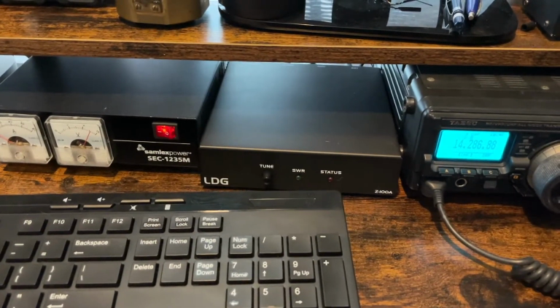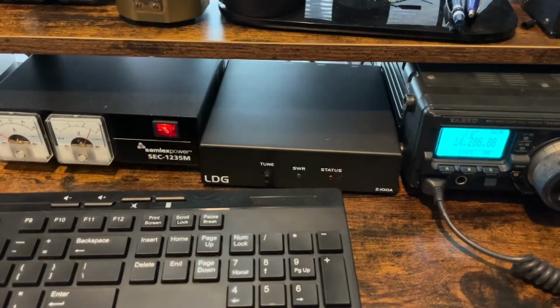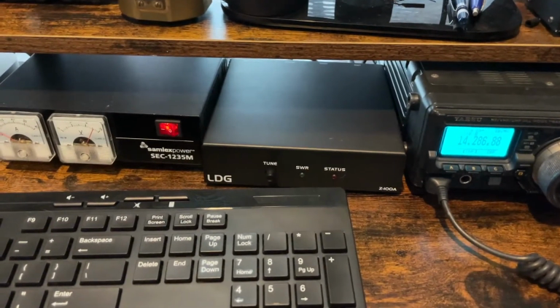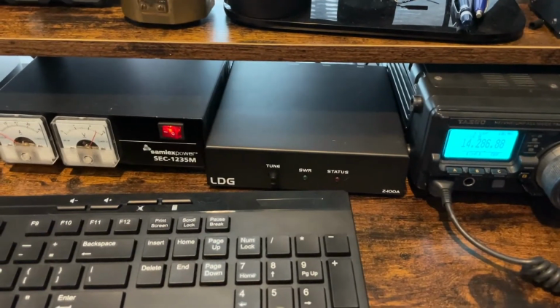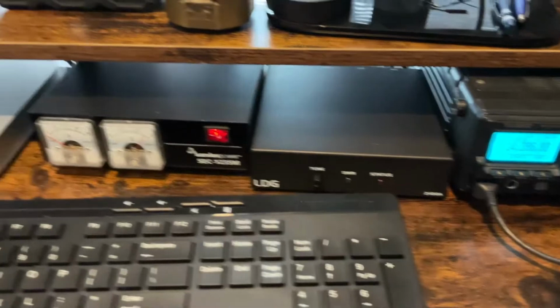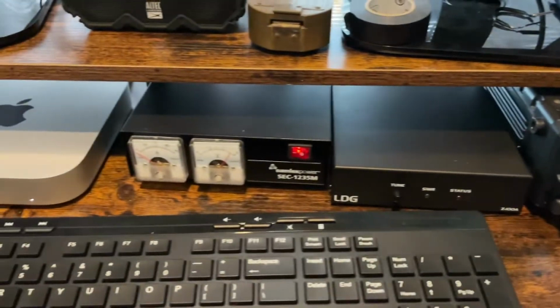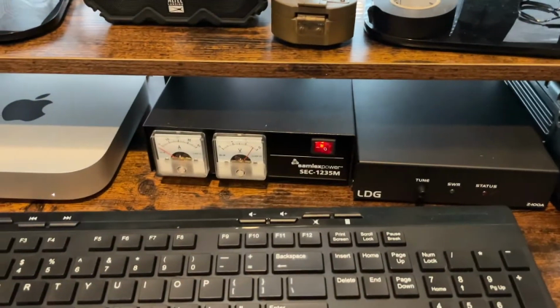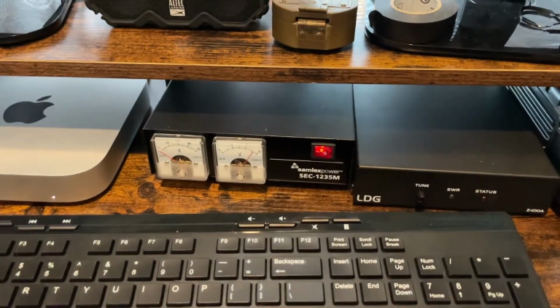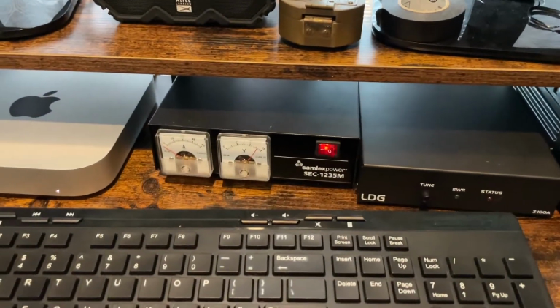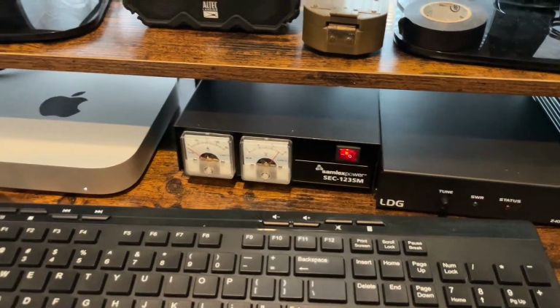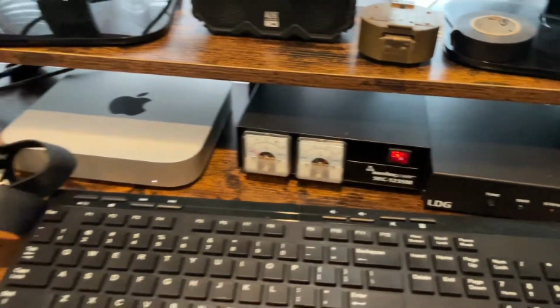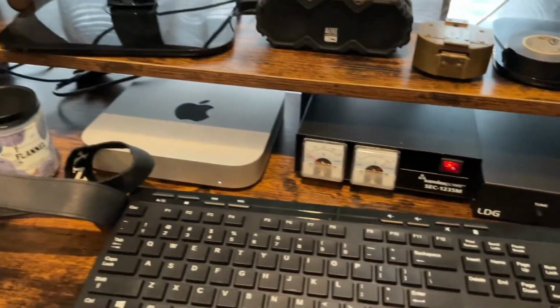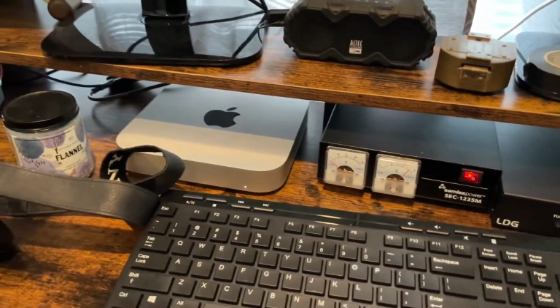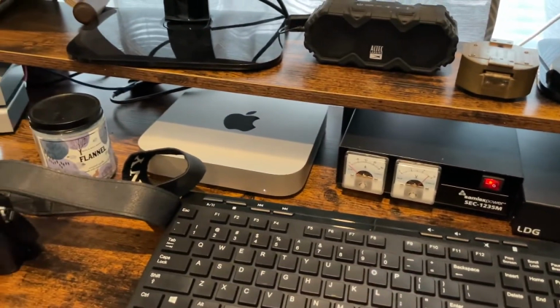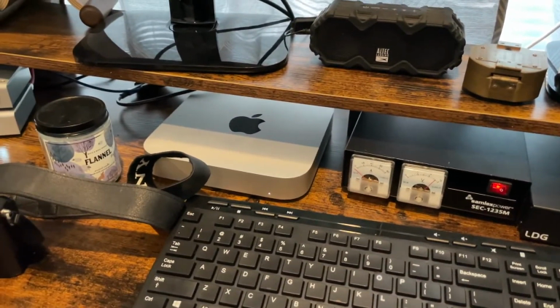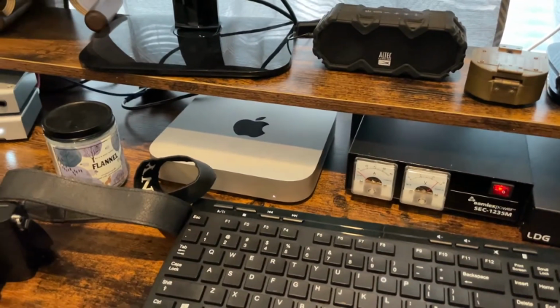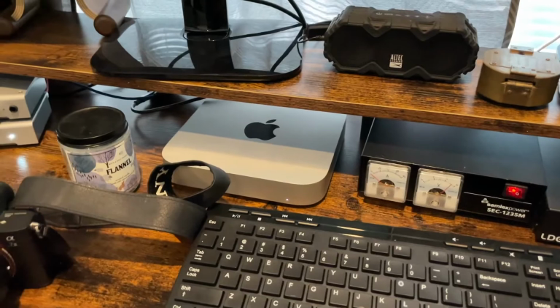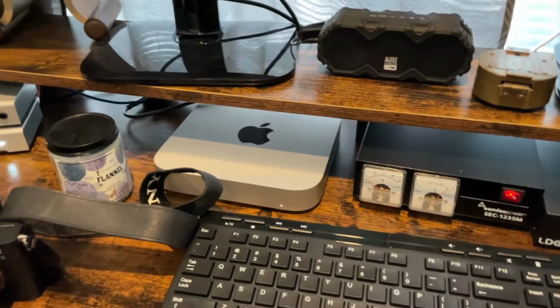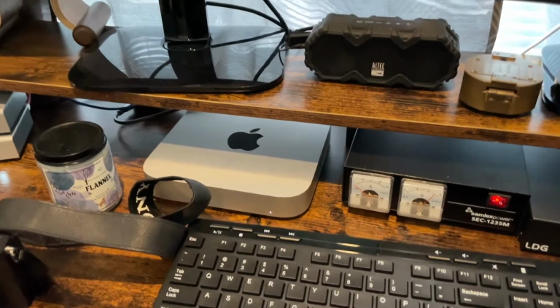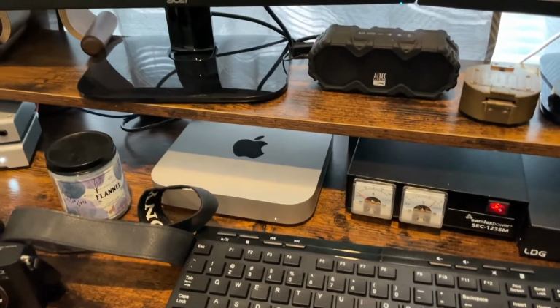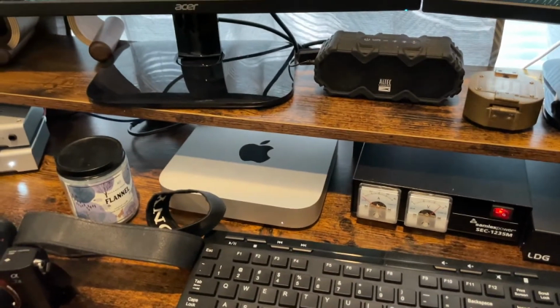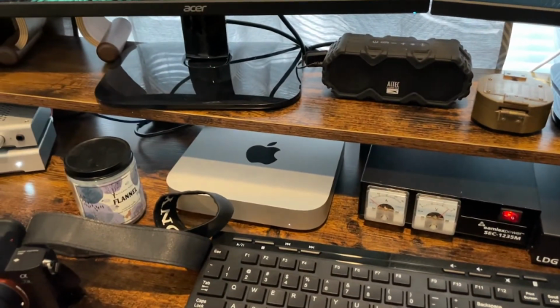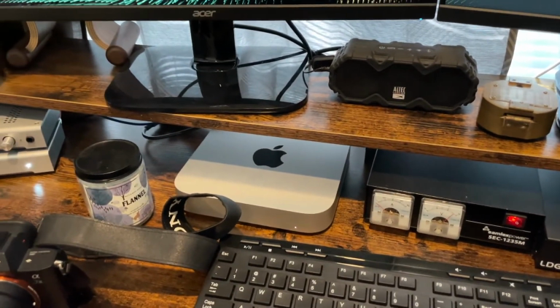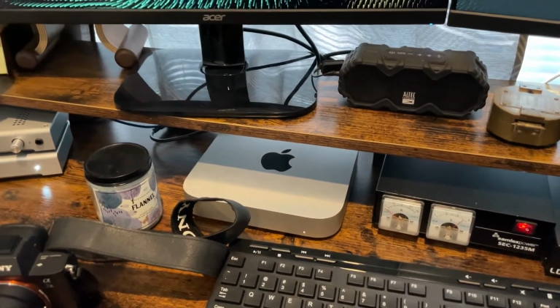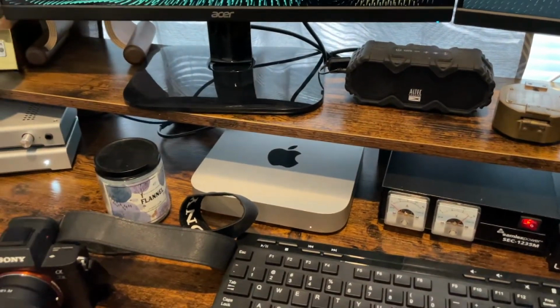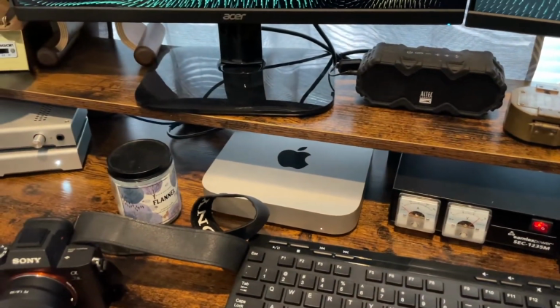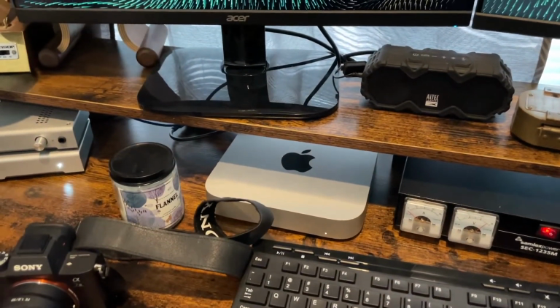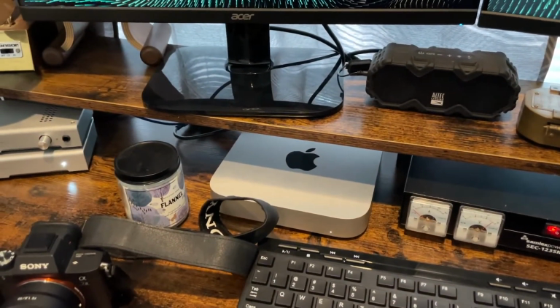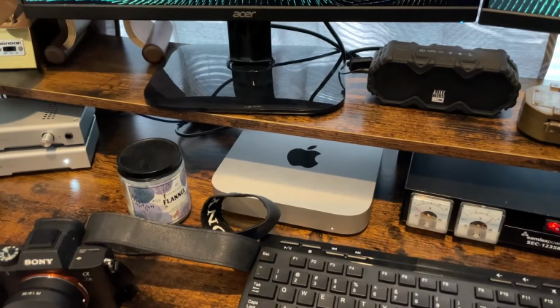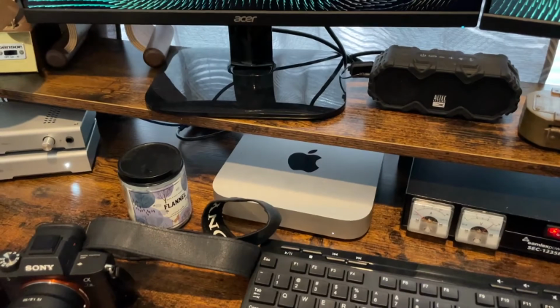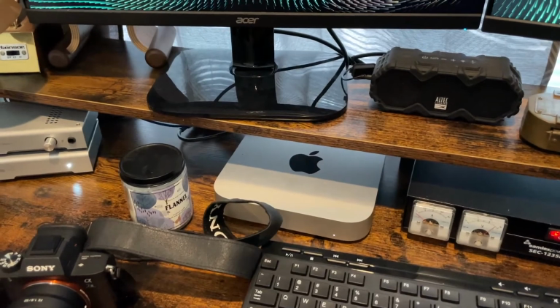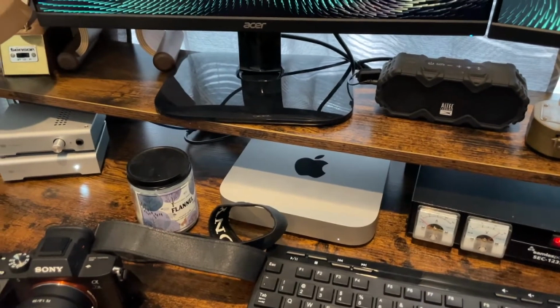No muss, no fuss — plug it in and run. For a power supply and computer, I have a 2020 Mac Mini with the M1 chip. This thing is a beast — it has taken everything I've thrown at it and then some.